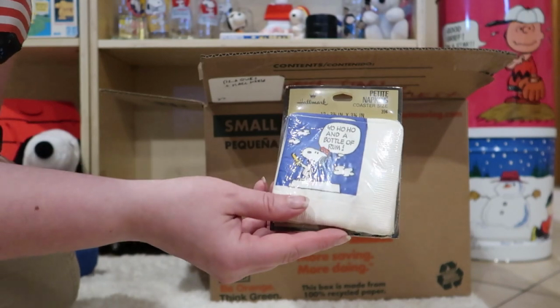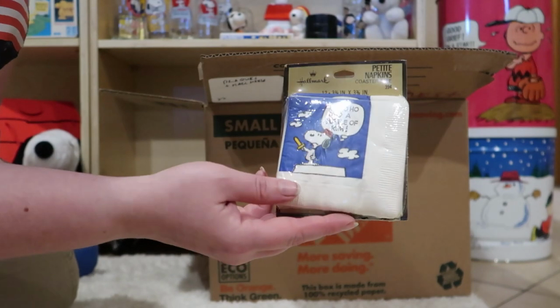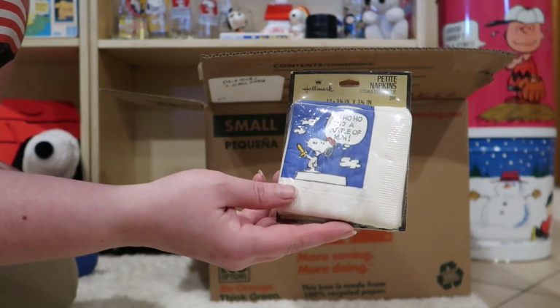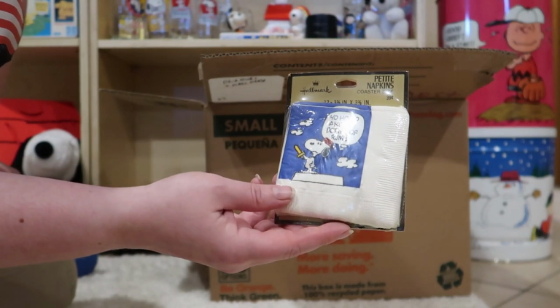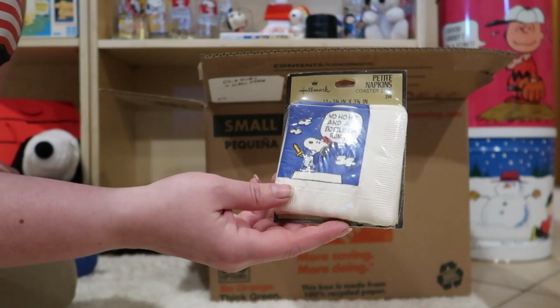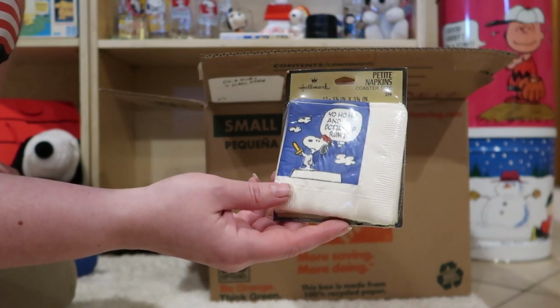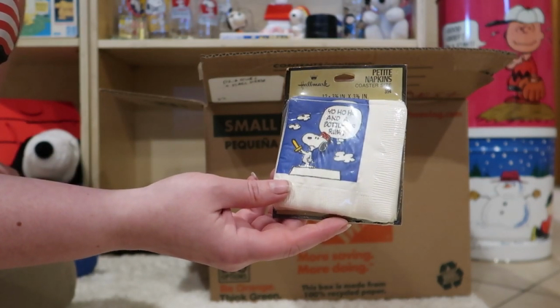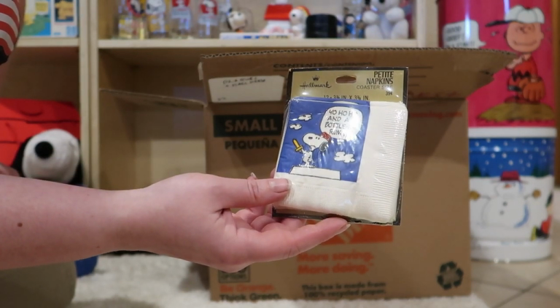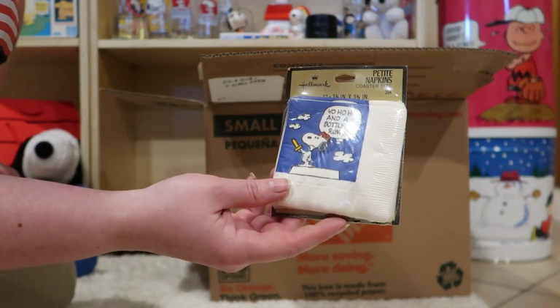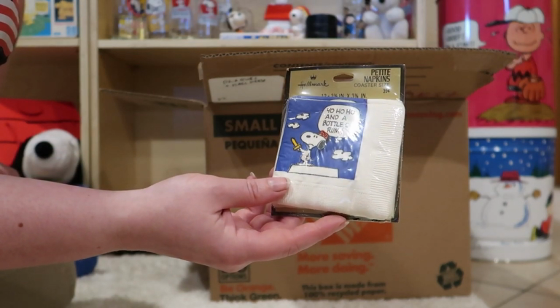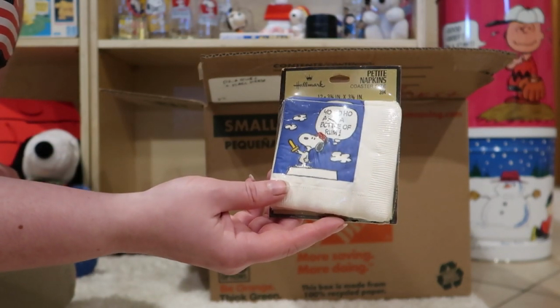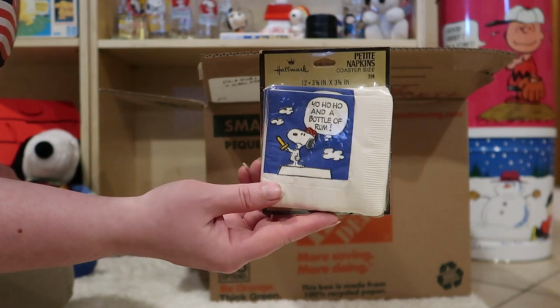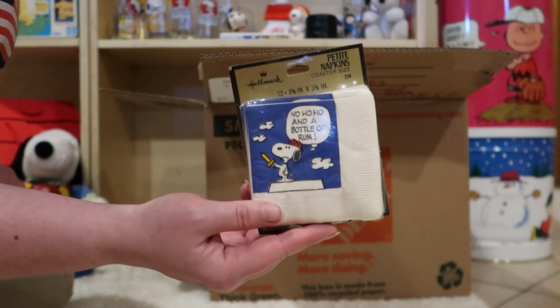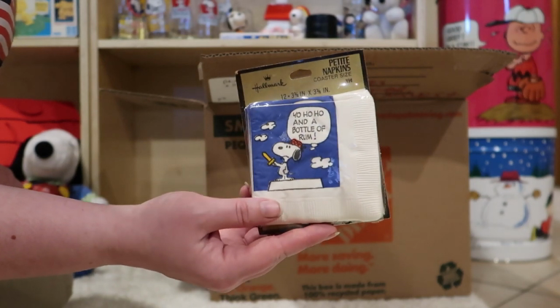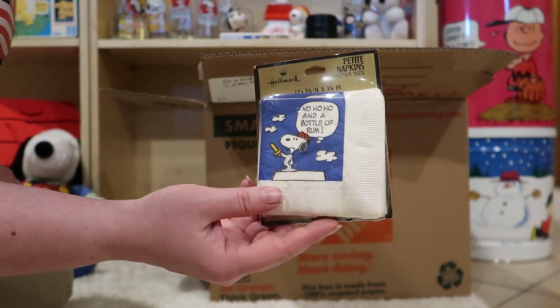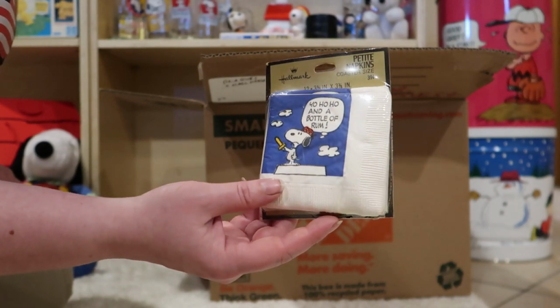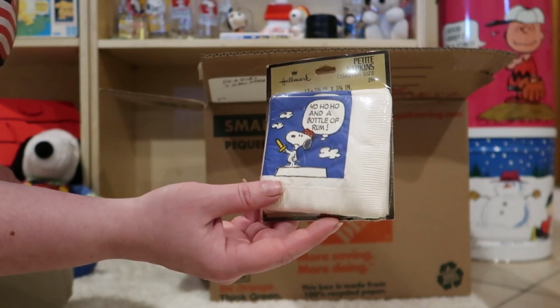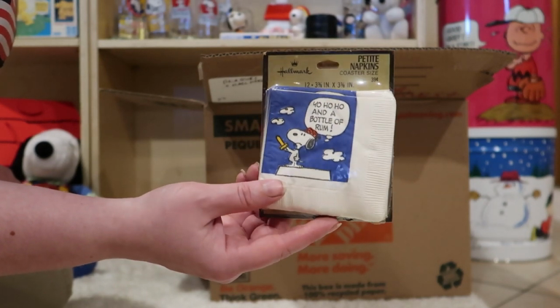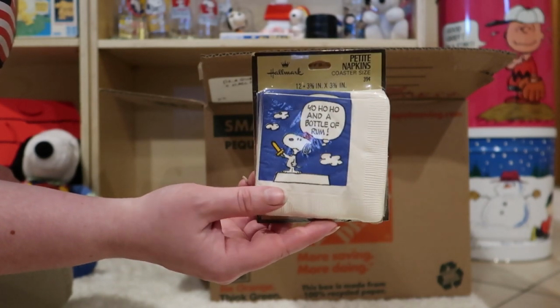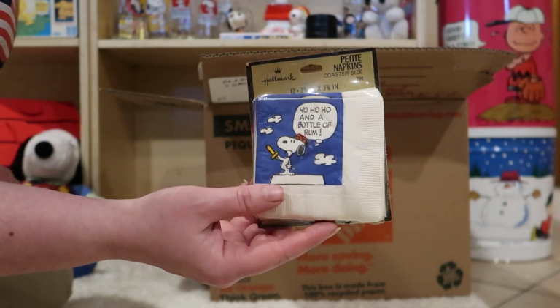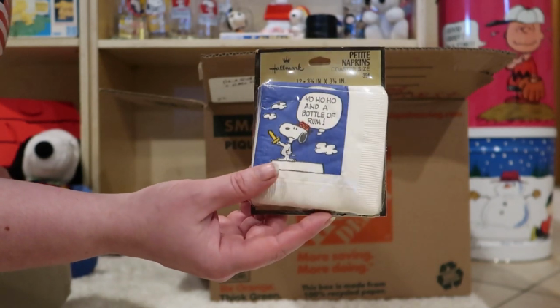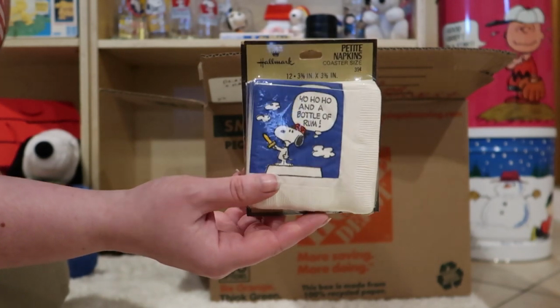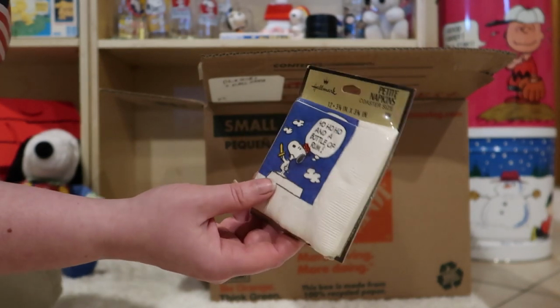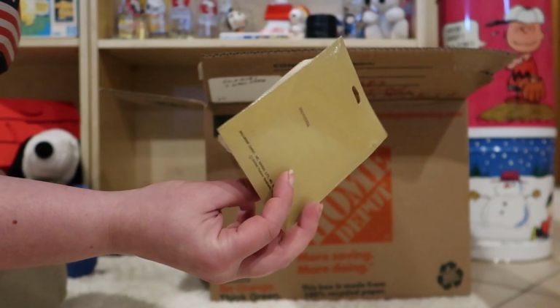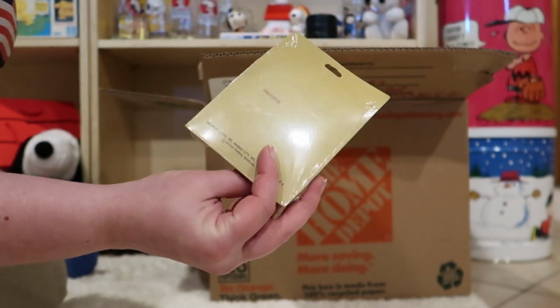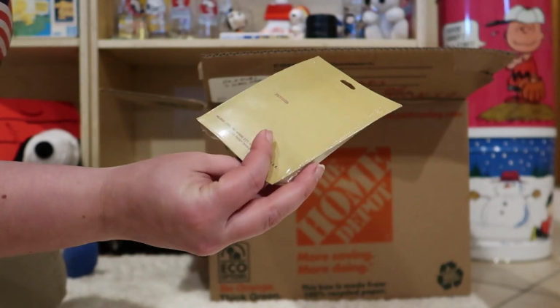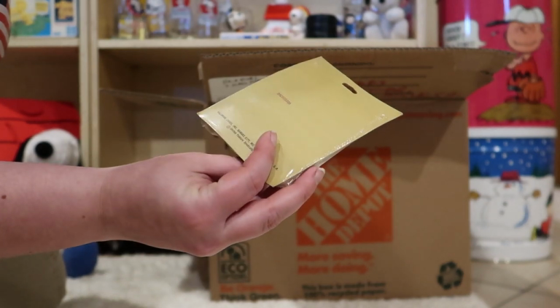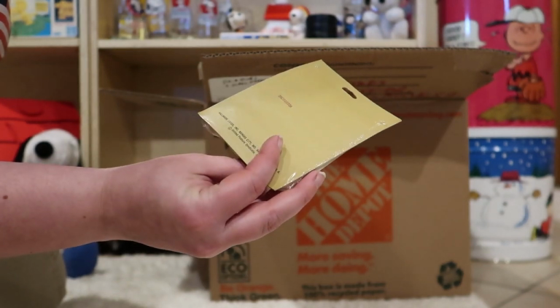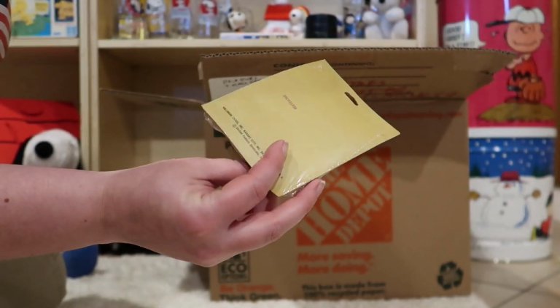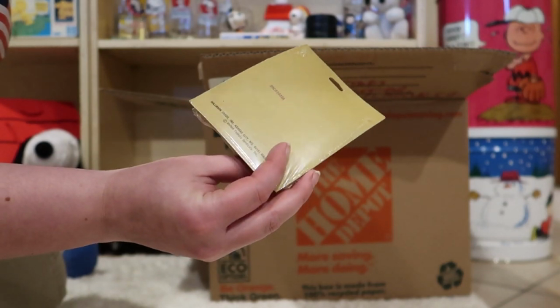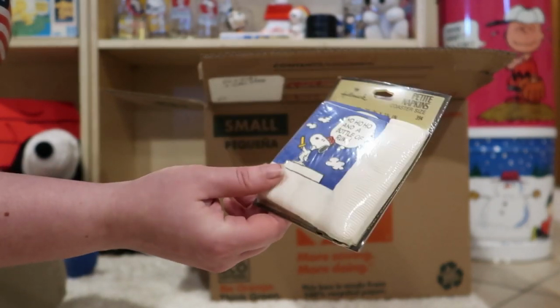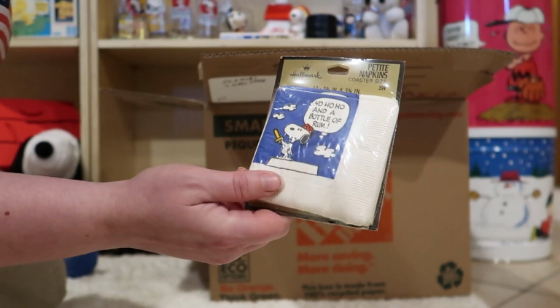Here we've got some petite napkins, coaster size. Yo-ho-ho and a bottle of rum. I've never seen these either. This is amazing. I love pirate Snoopy. I don't know what it is about it that I love so much. These are also Hallmark.